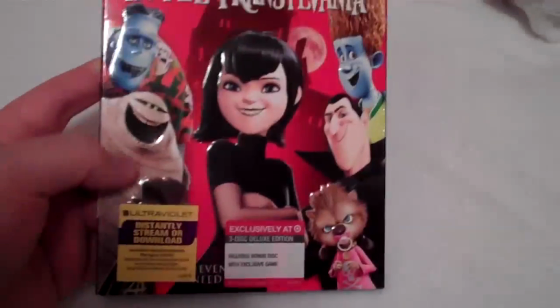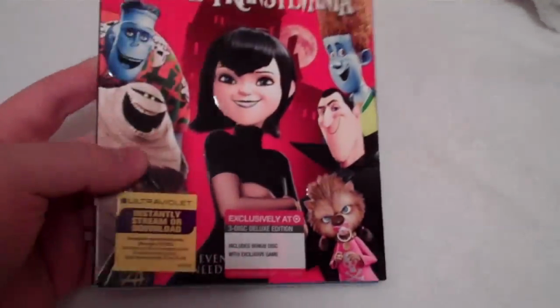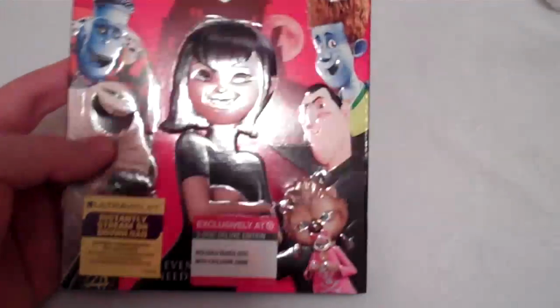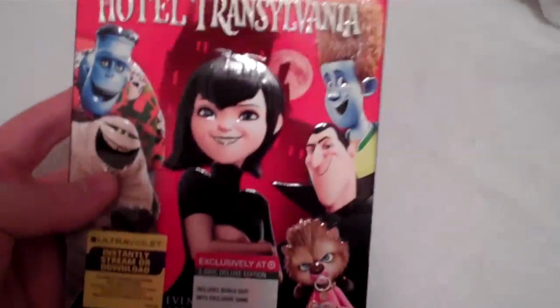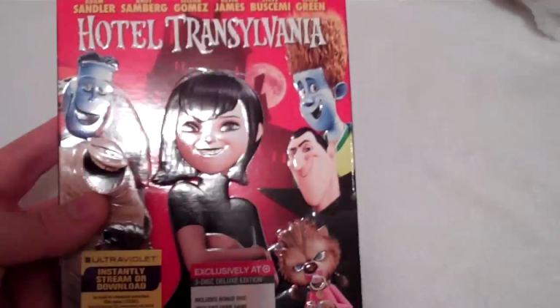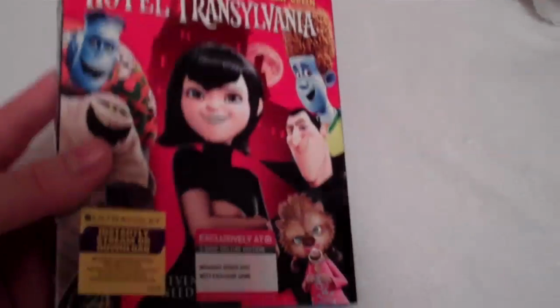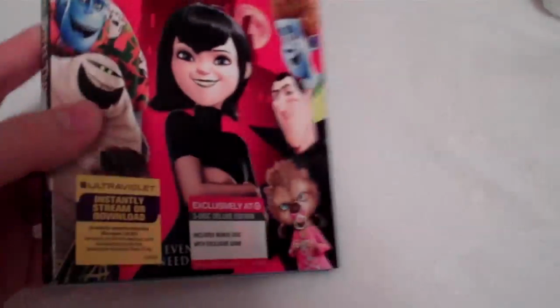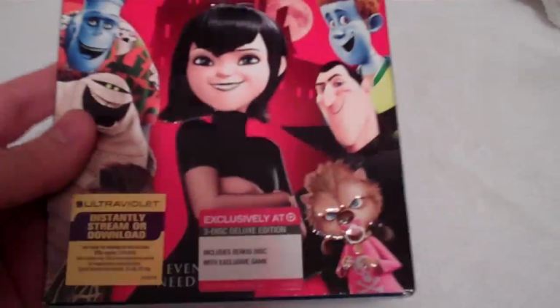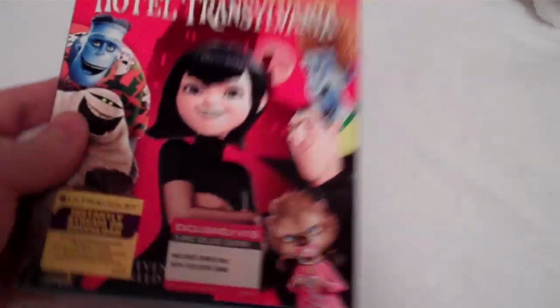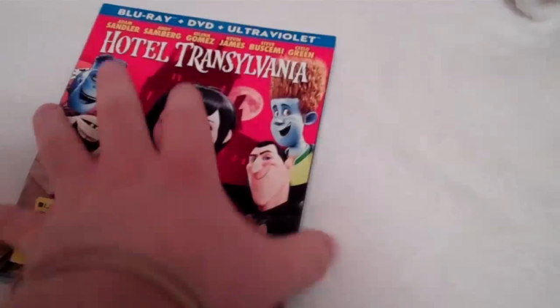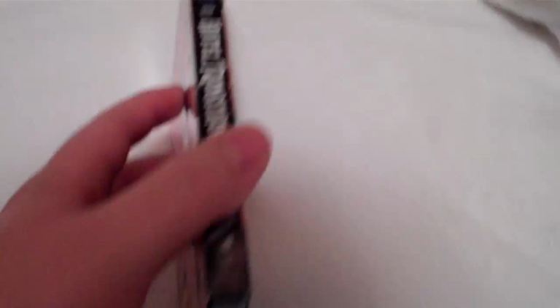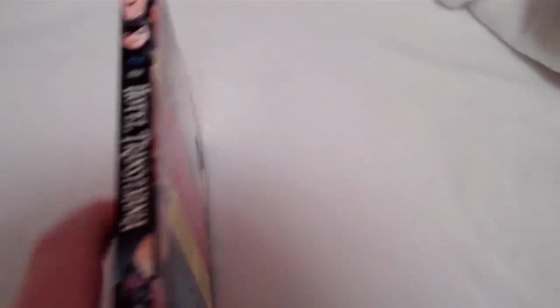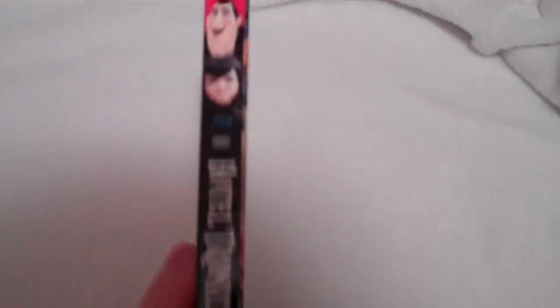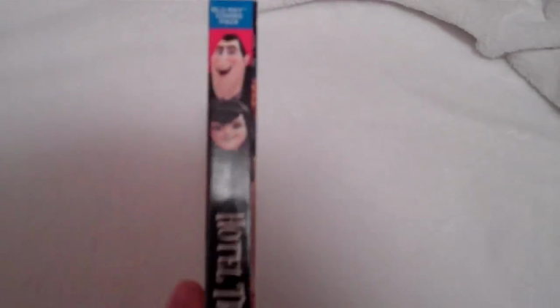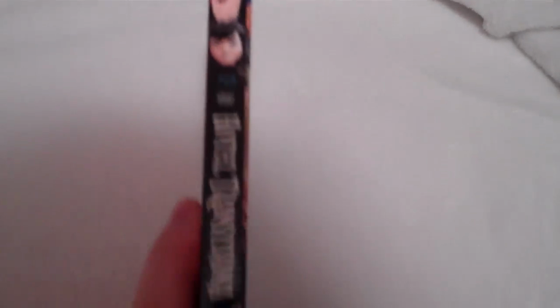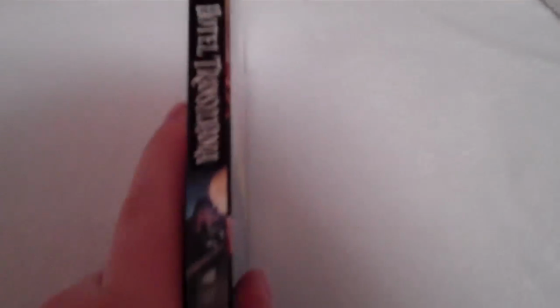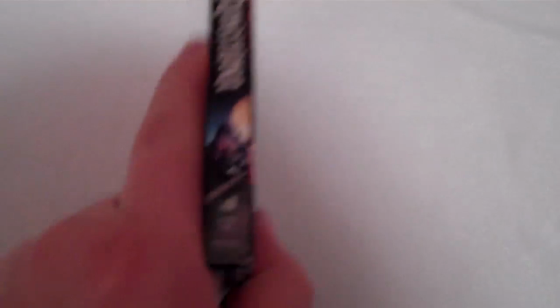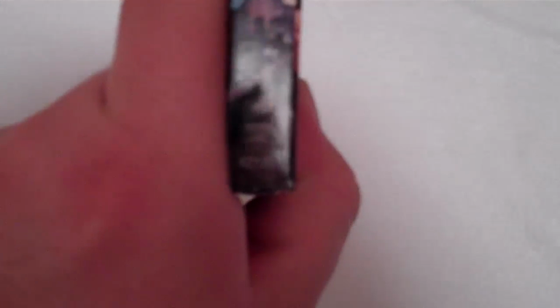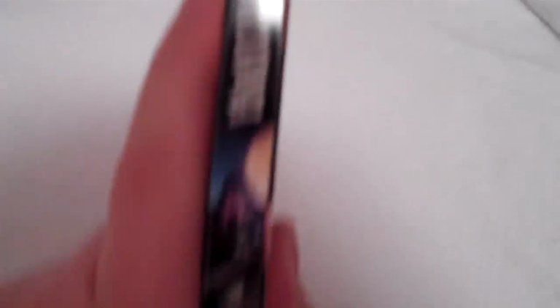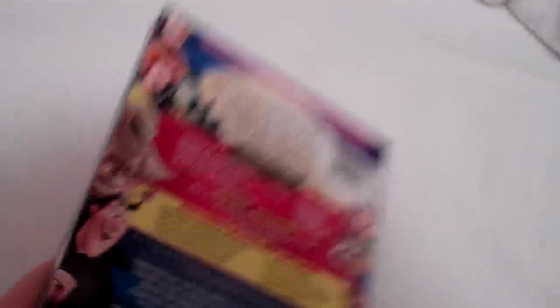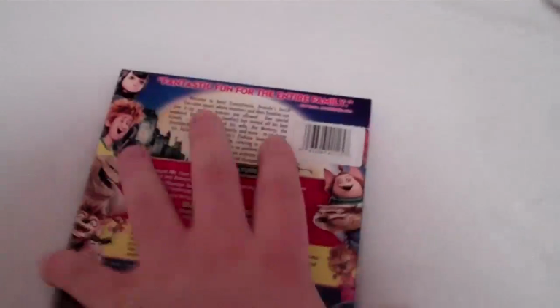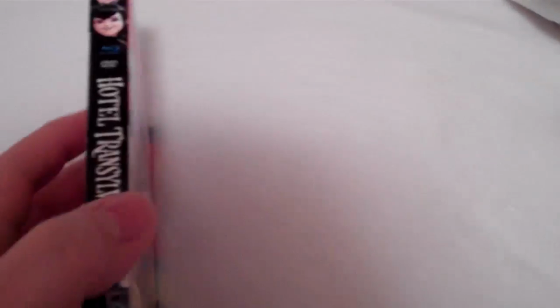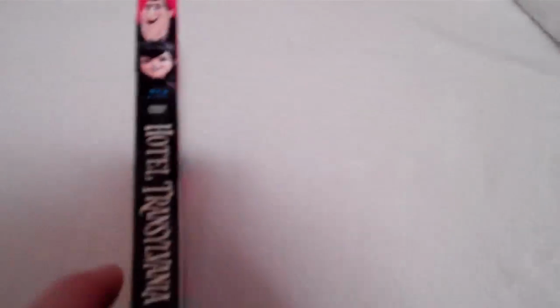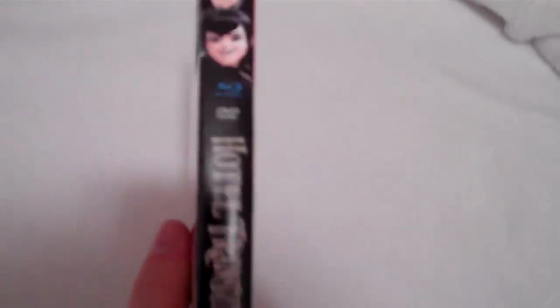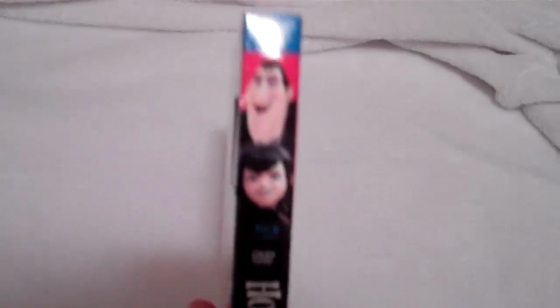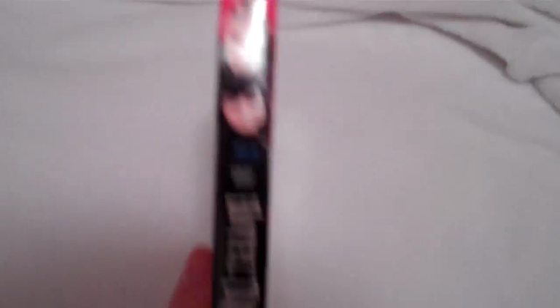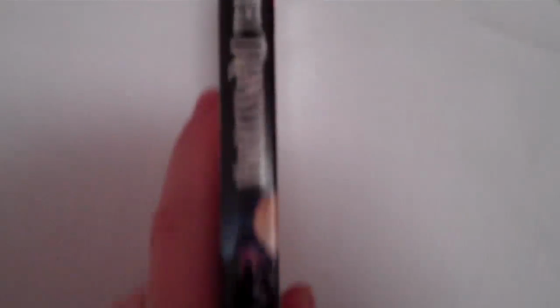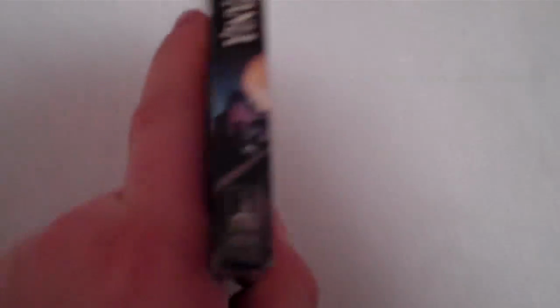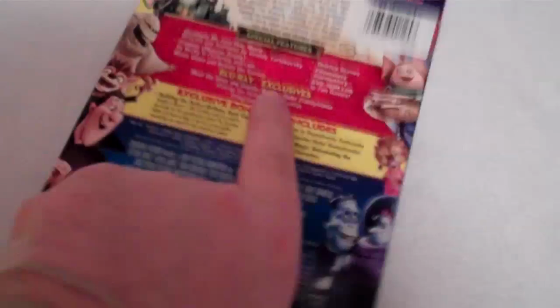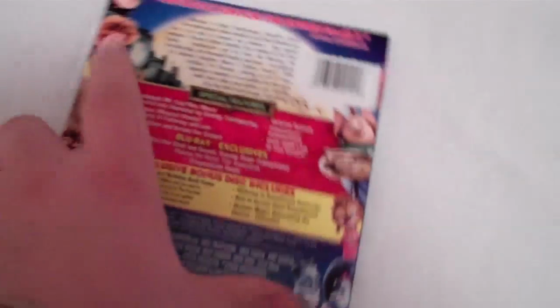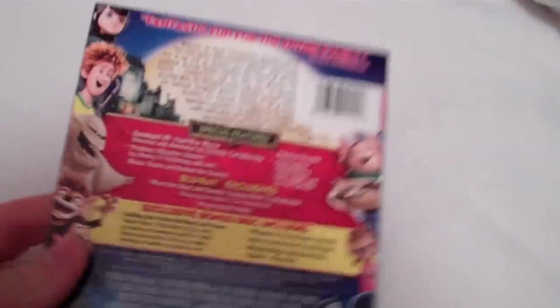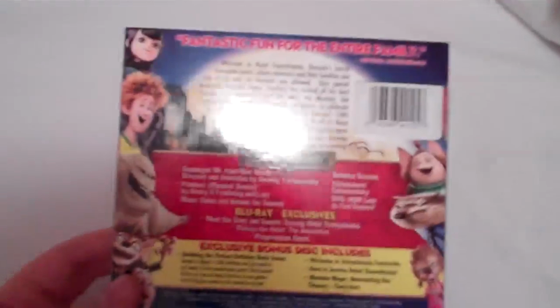So that is the front of the slip cover, nicely embossed. You get a spine right there with some of the characters, and the same thing on the other spine as well, and then you go to the back.